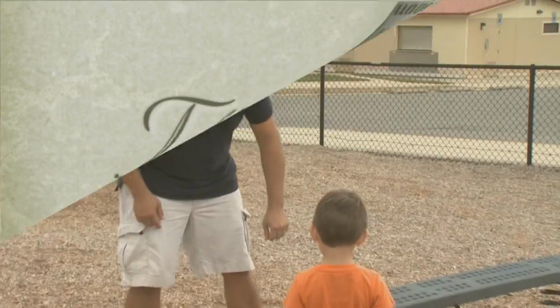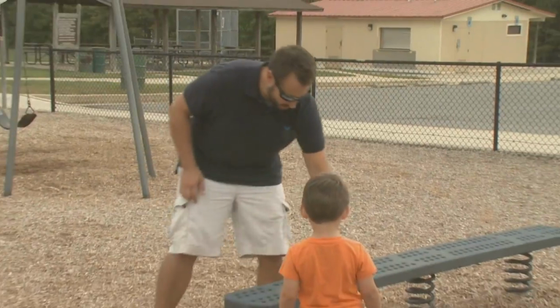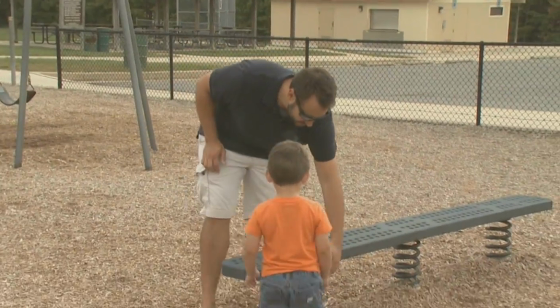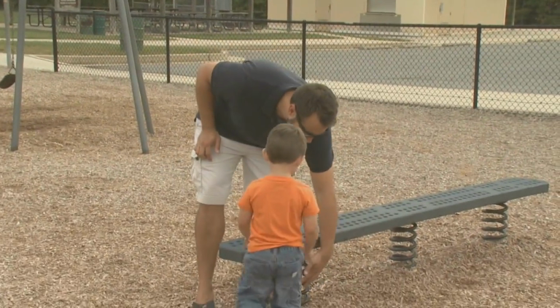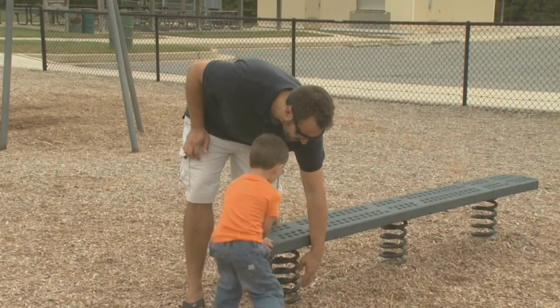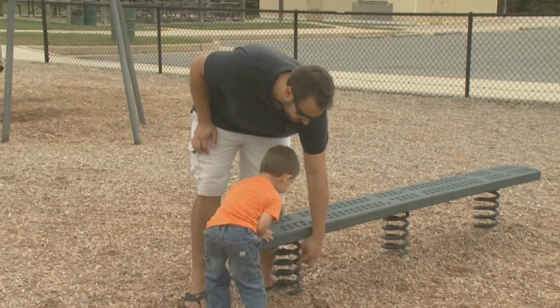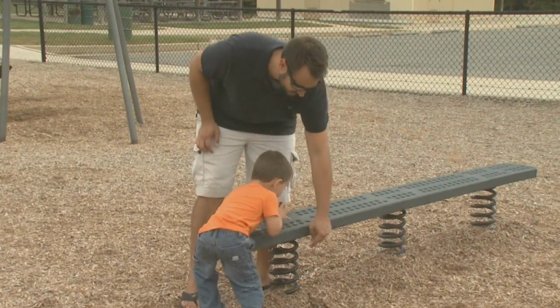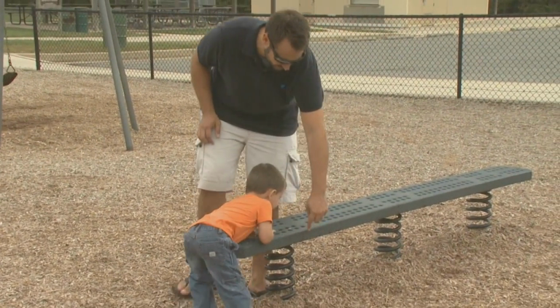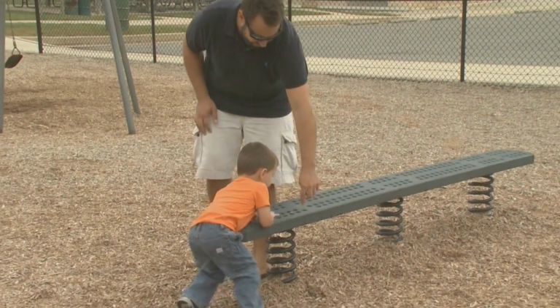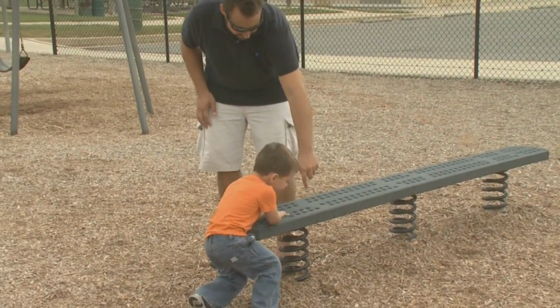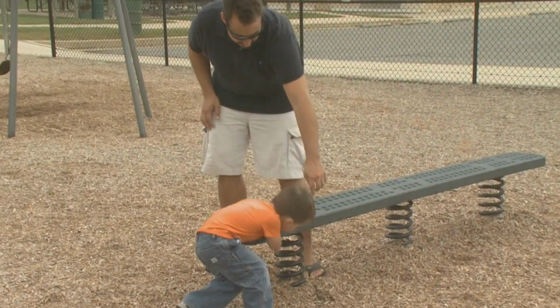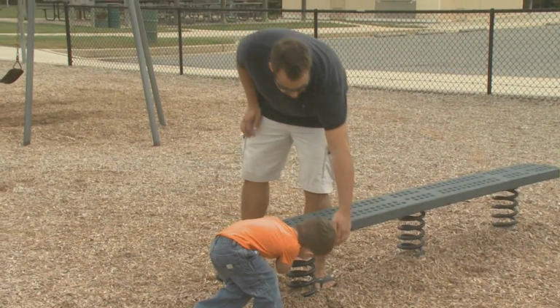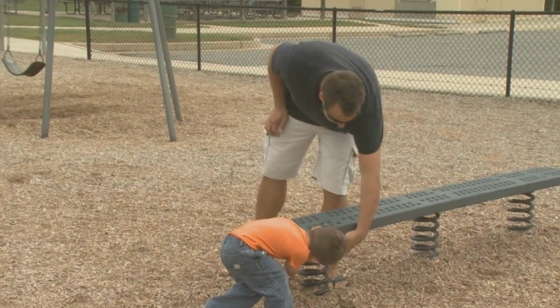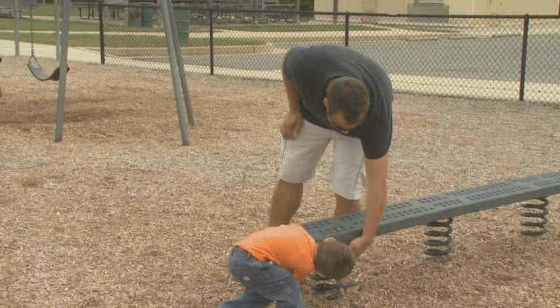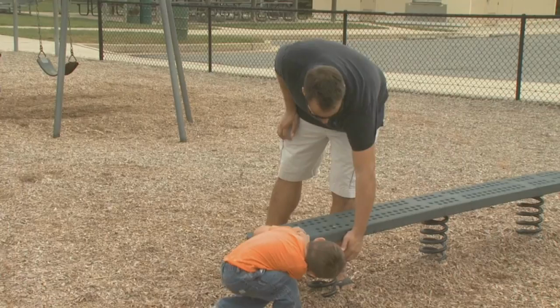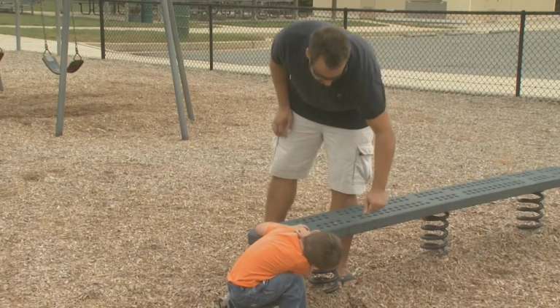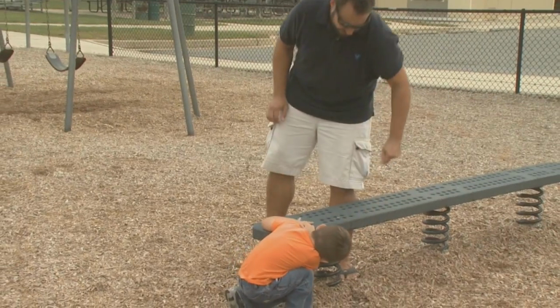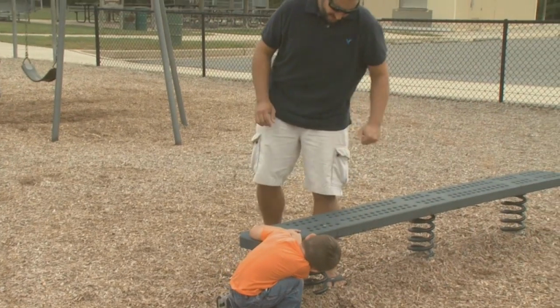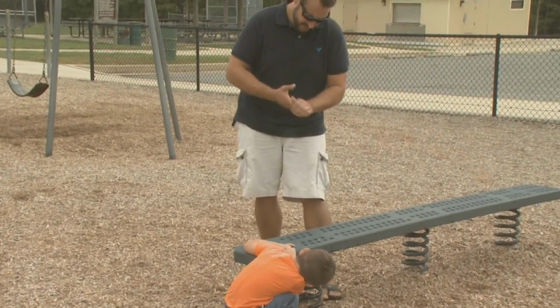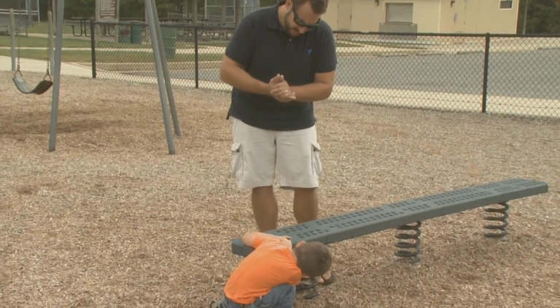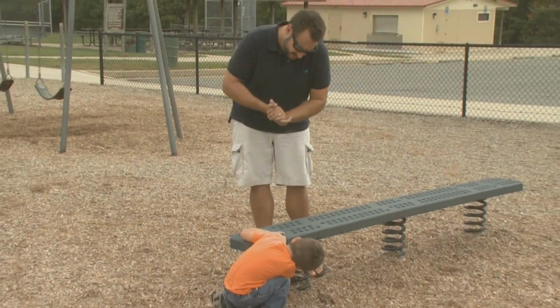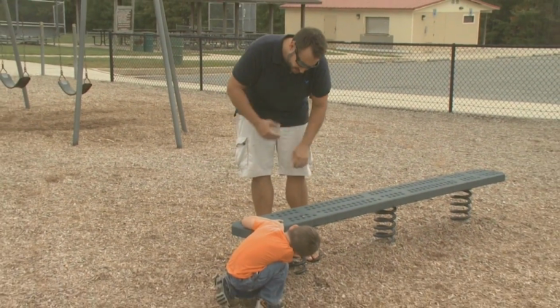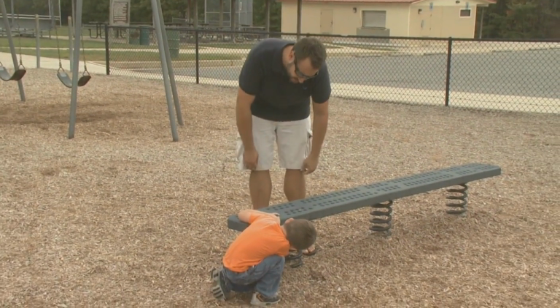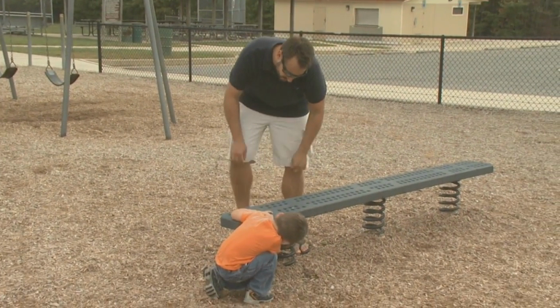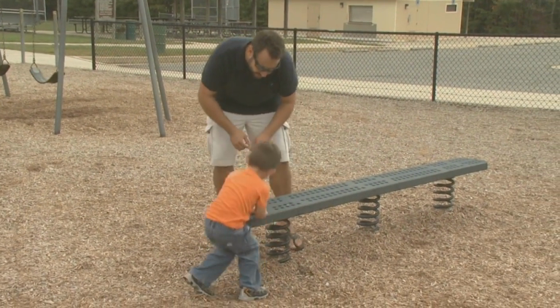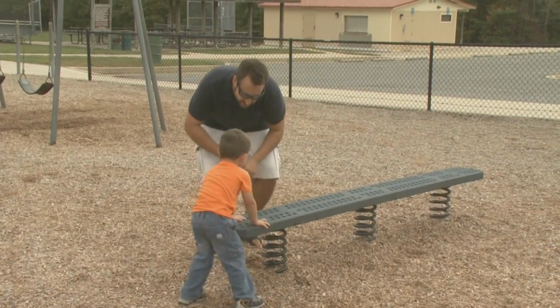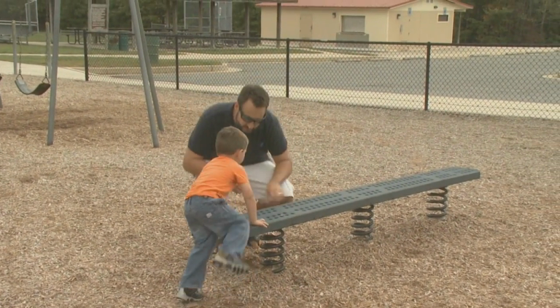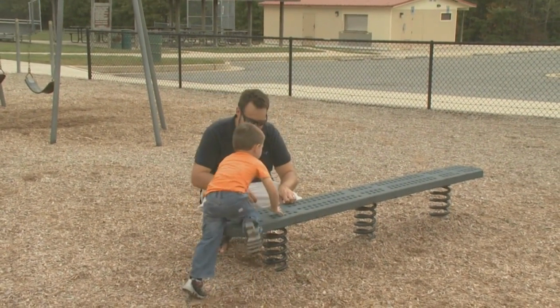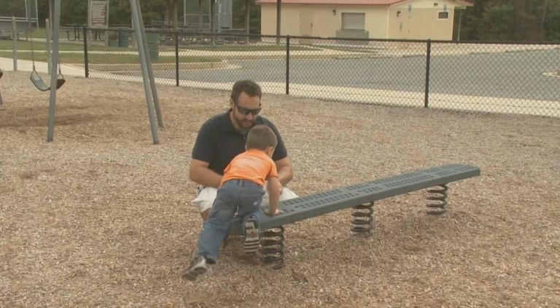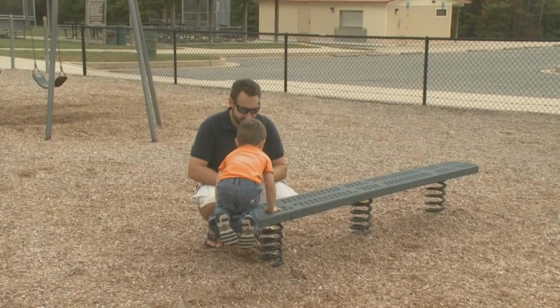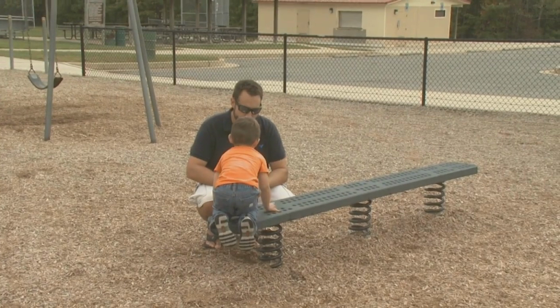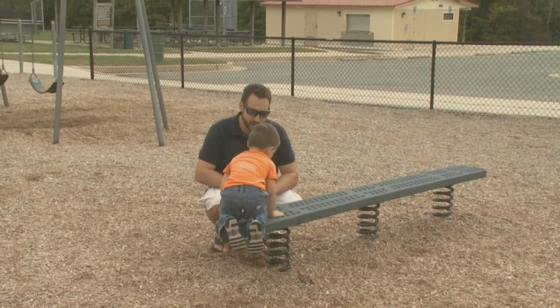You know what these are called? Look underneath of it. See it? What do you think those are called? Do you know? Want me to tell you? They're called springs.